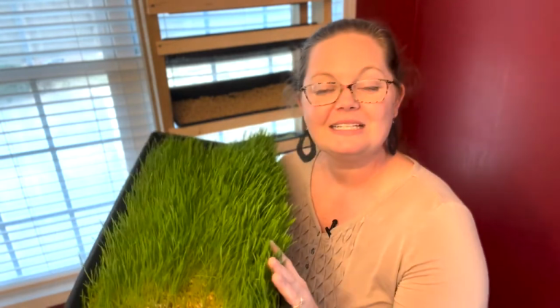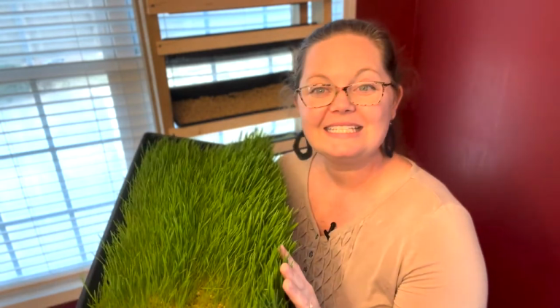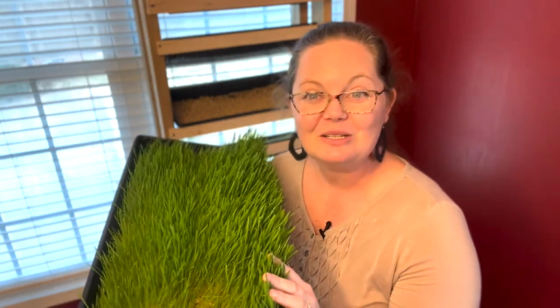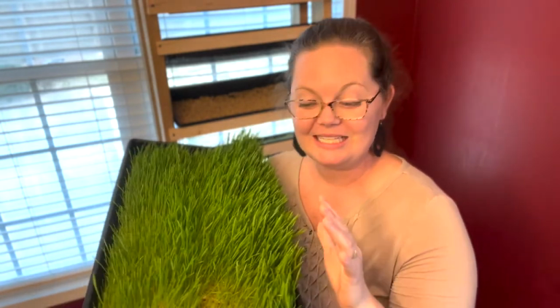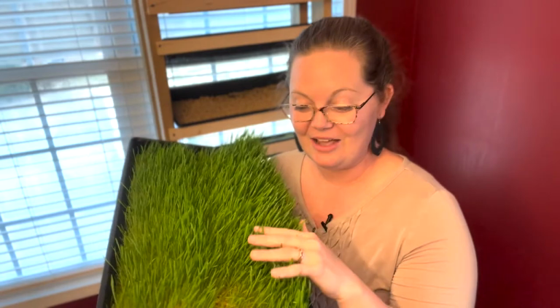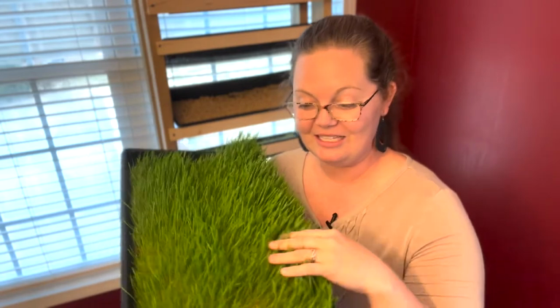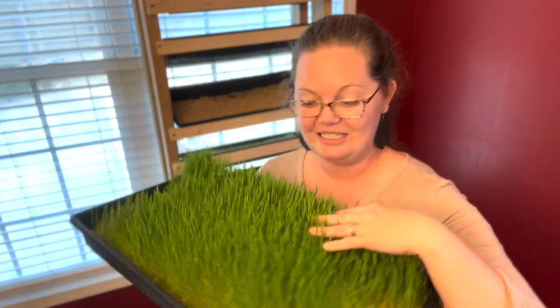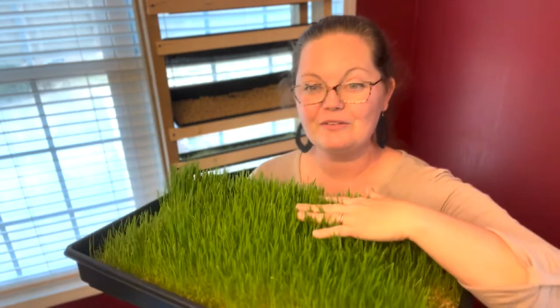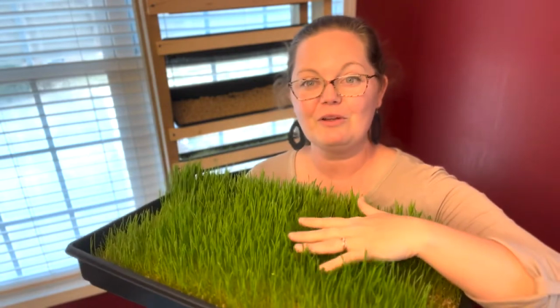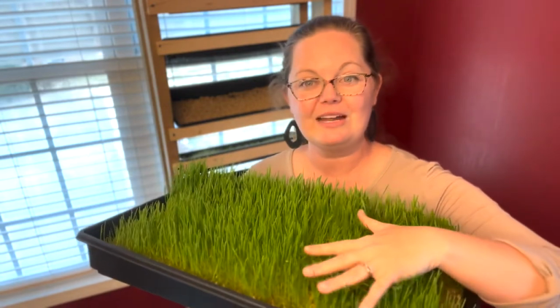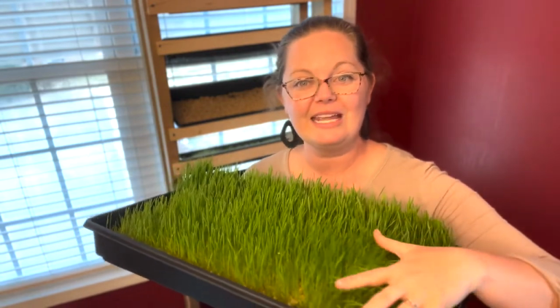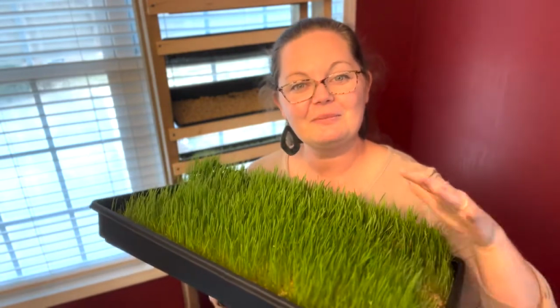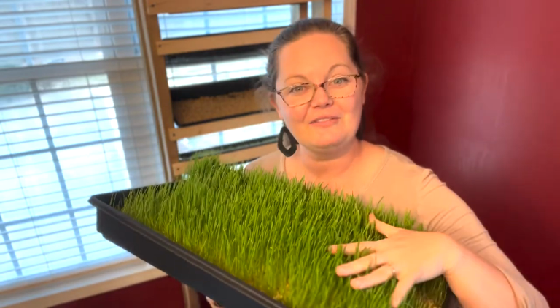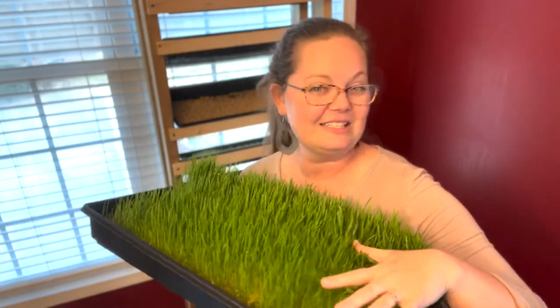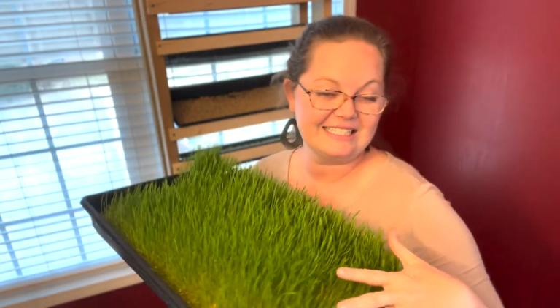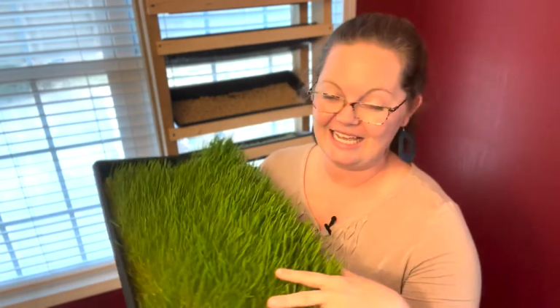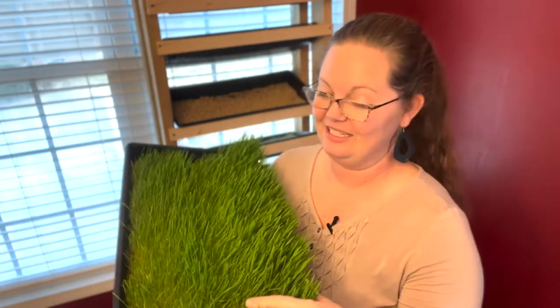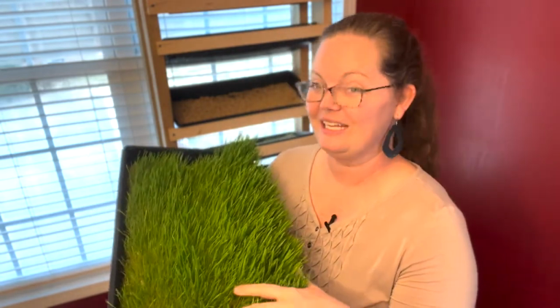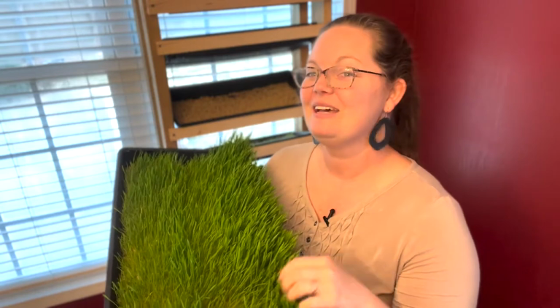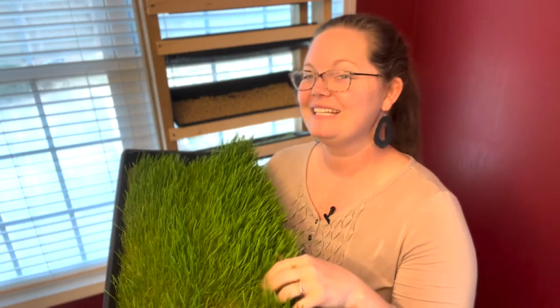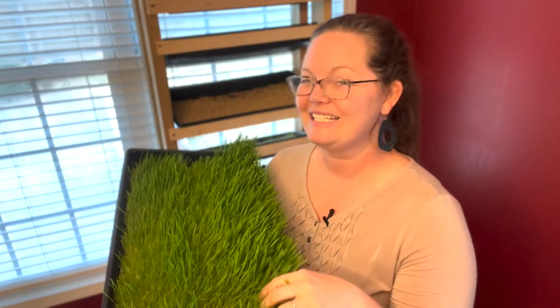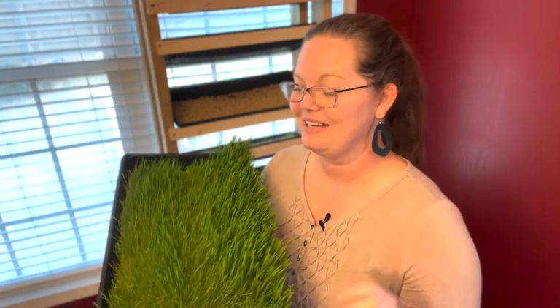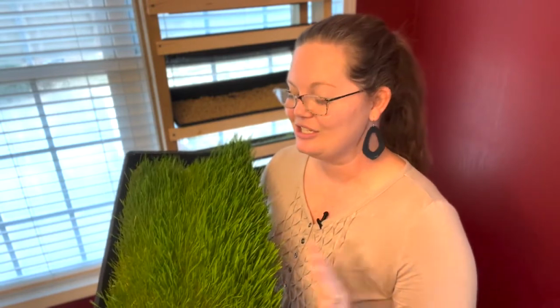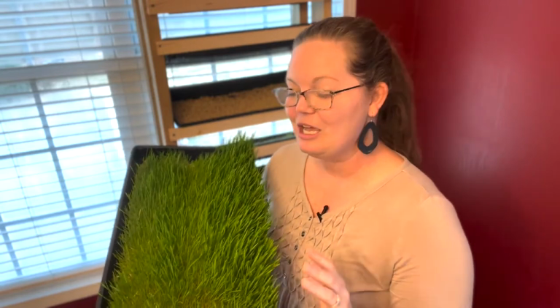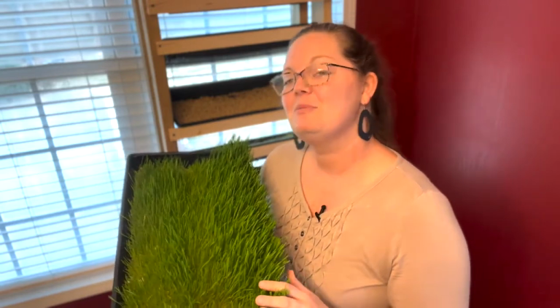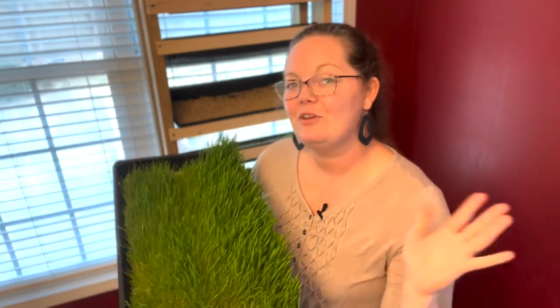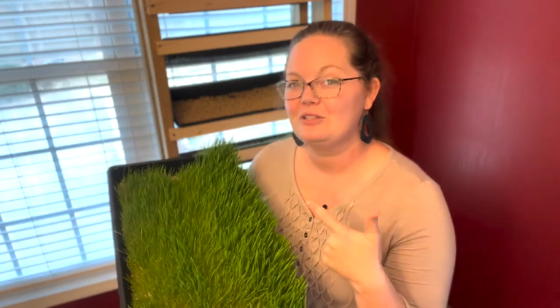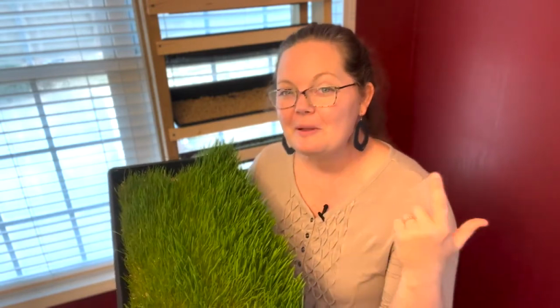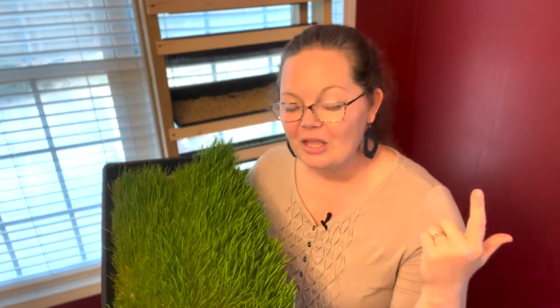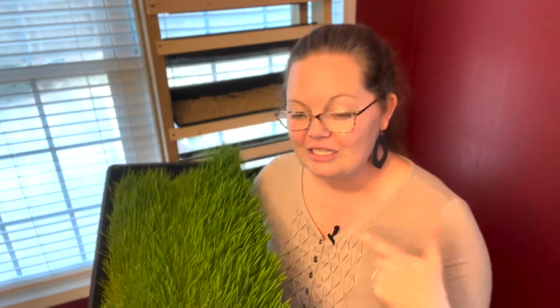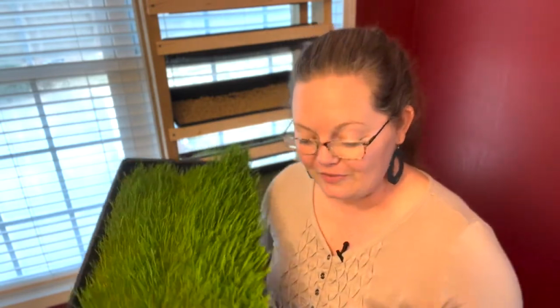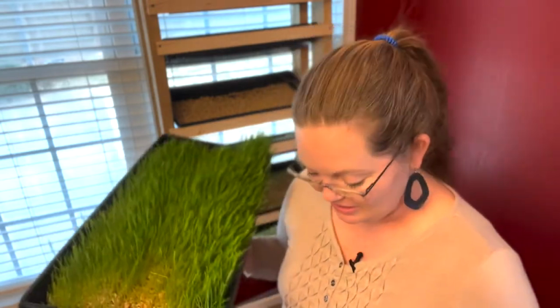Stay tuned, because now that this is fully grown wheatgrass right here, I'm going to go feed it to the chickens and see how they enjoy it. I'm really excited to see their reaction to it. But let me give you a close-up on this fodder system.